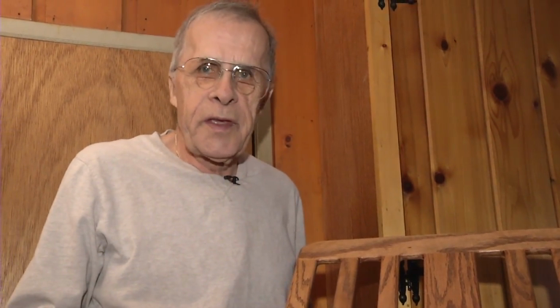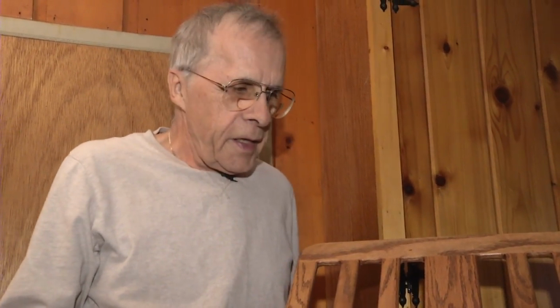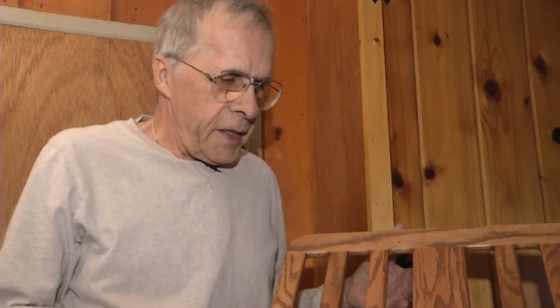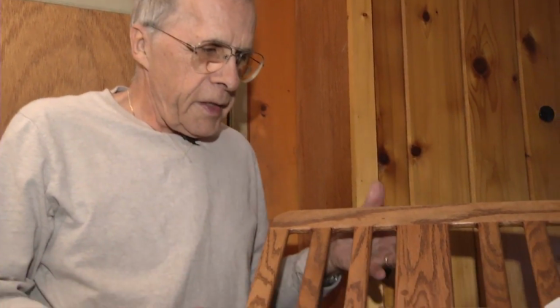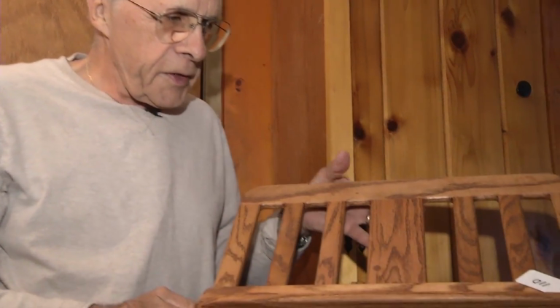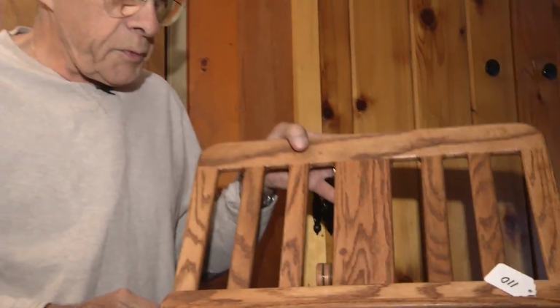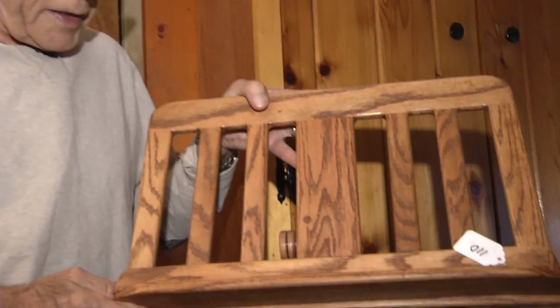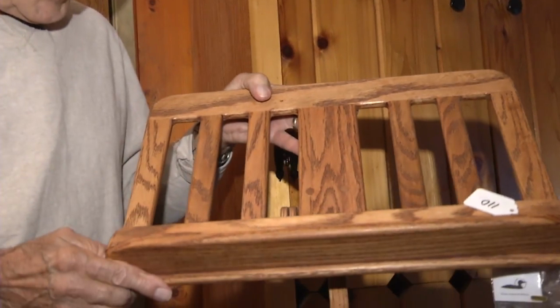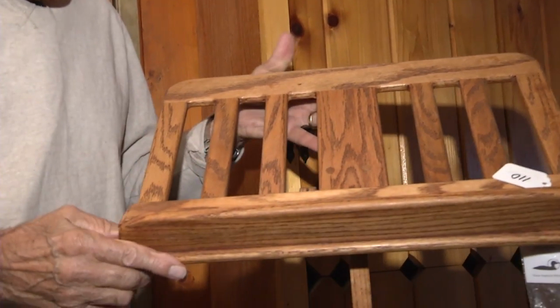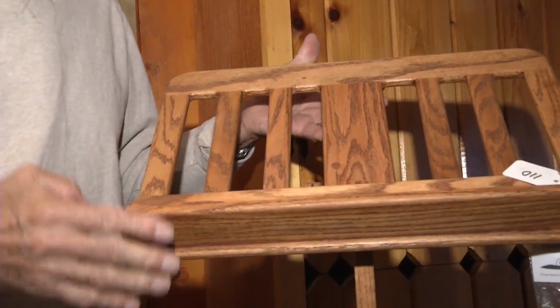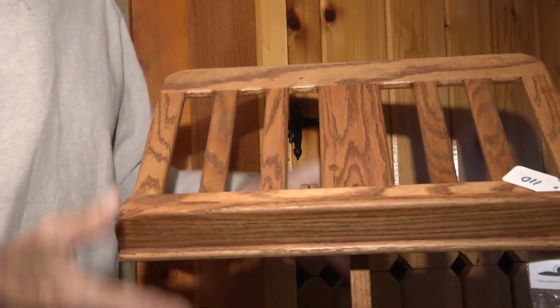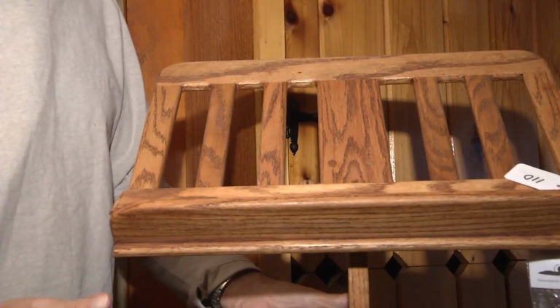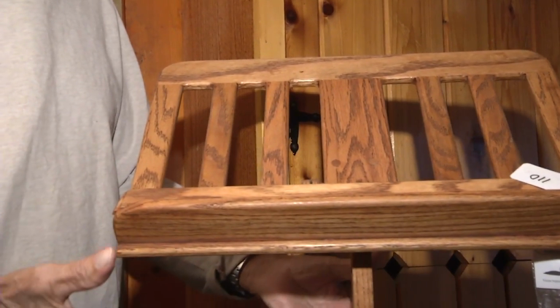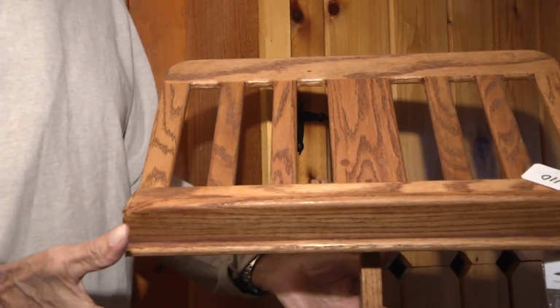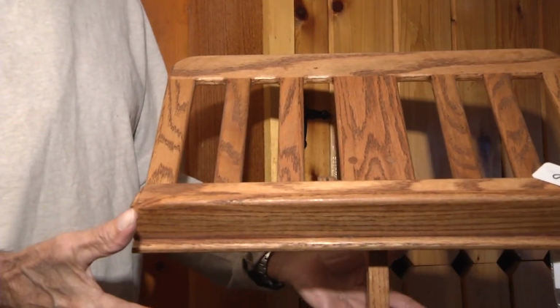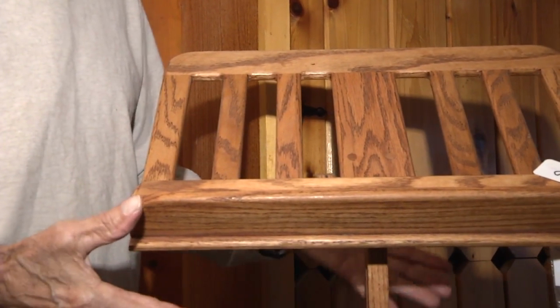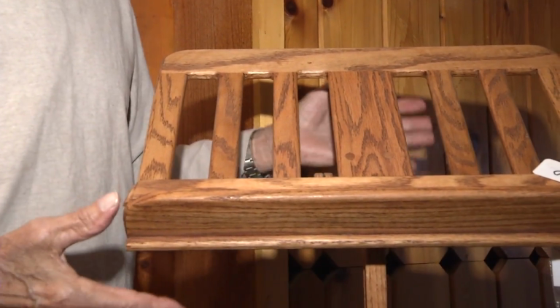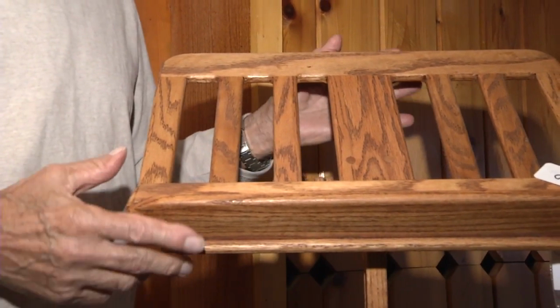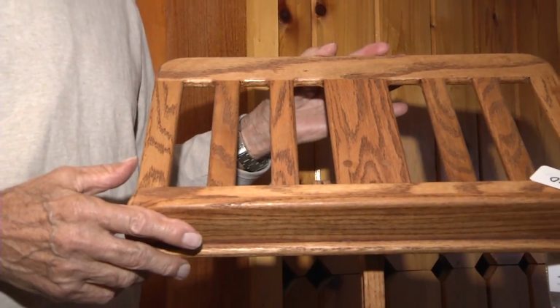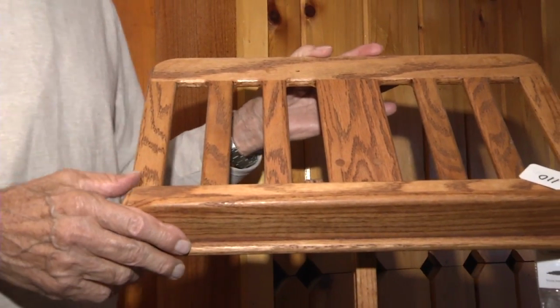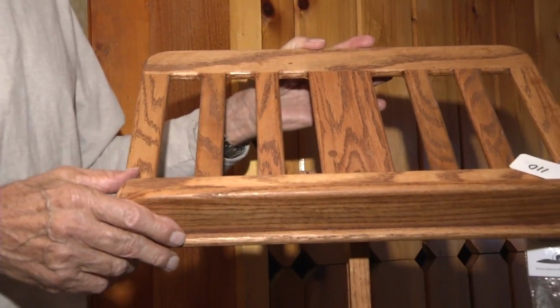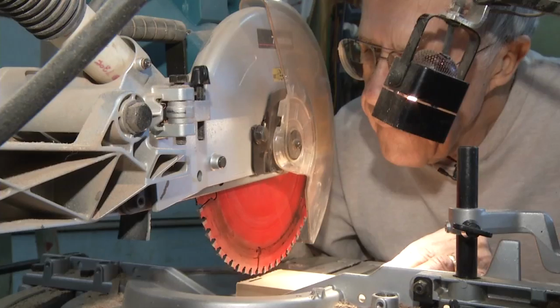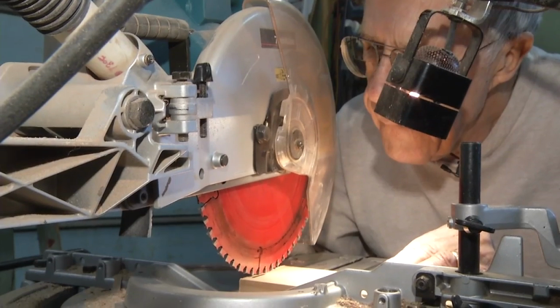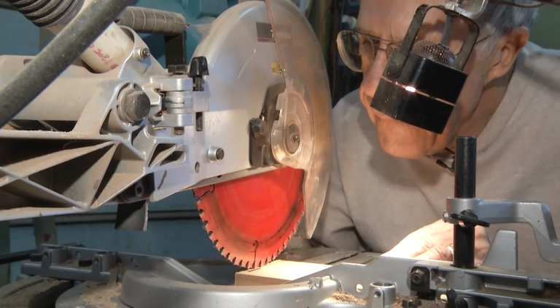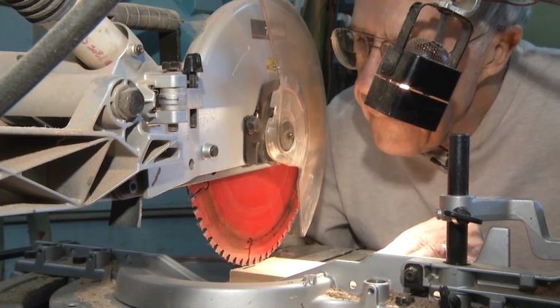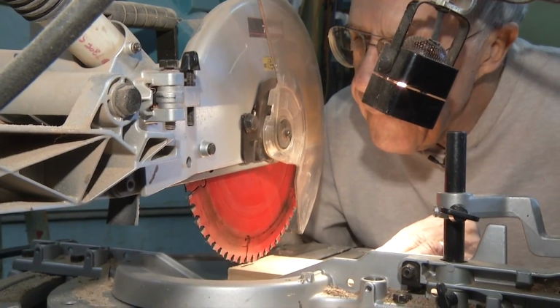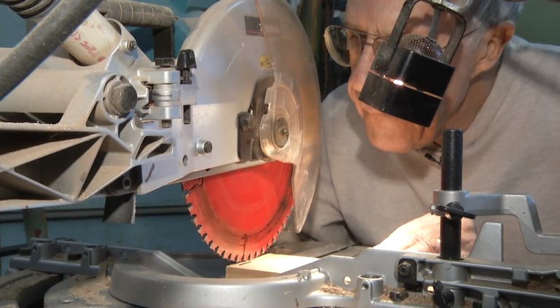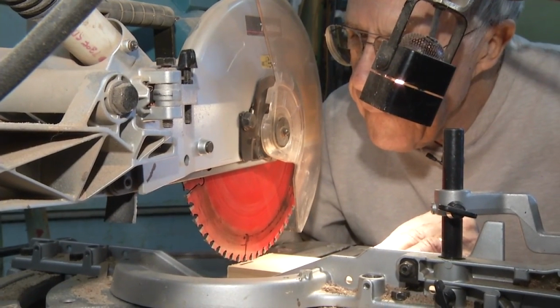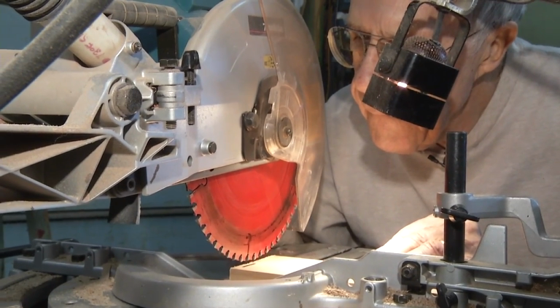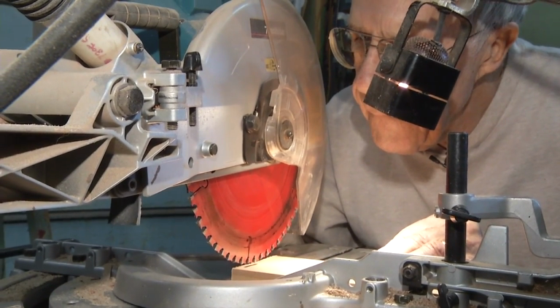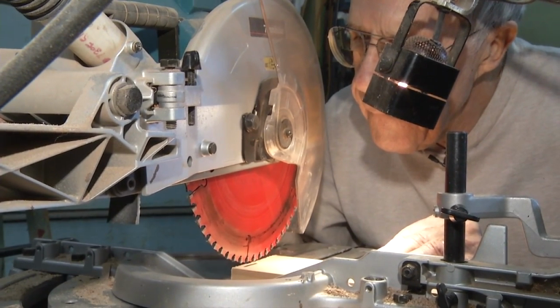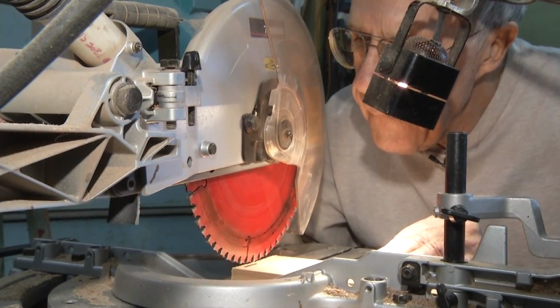Many people in the Okanagan have come to know Erwin for his handiwork, but what they may not know is that Erwin makes all these things with power tools, although he is almost completely blind.